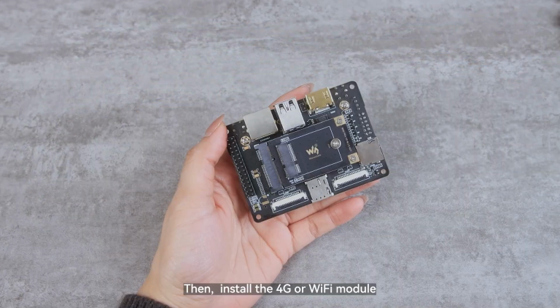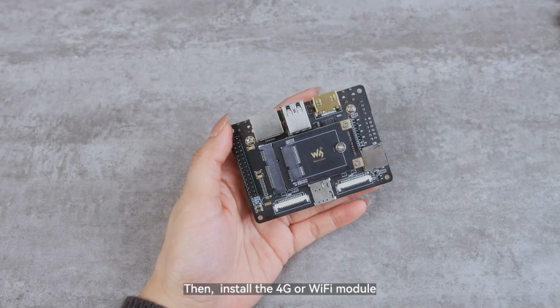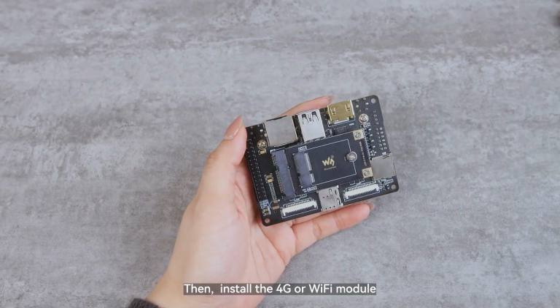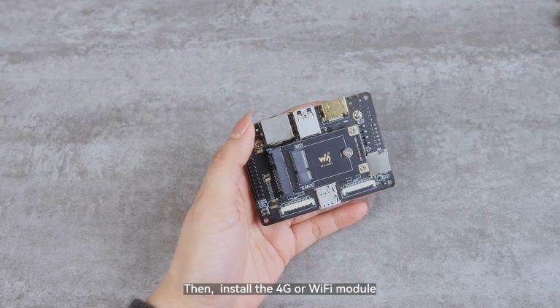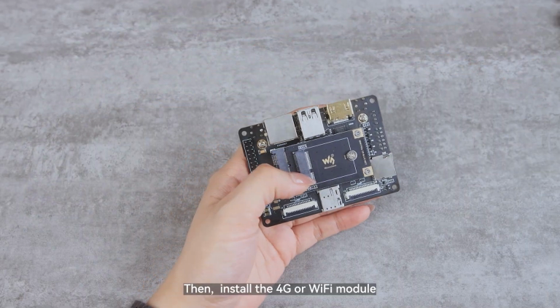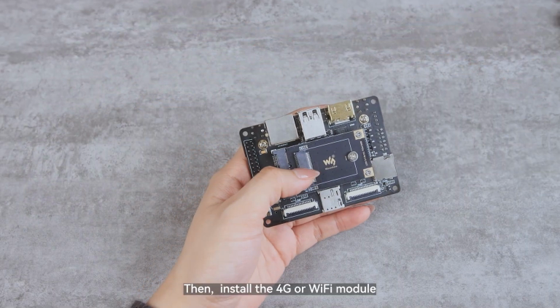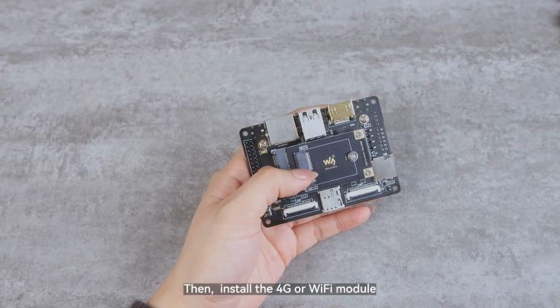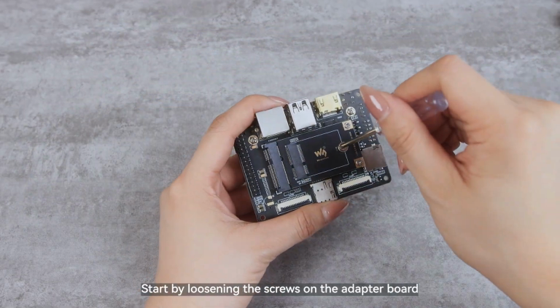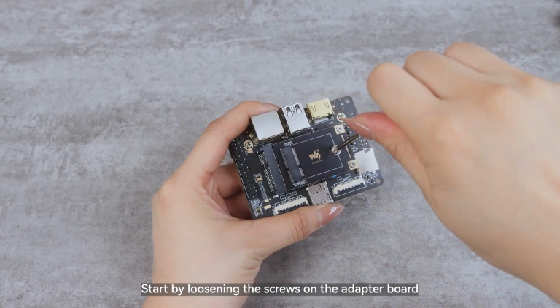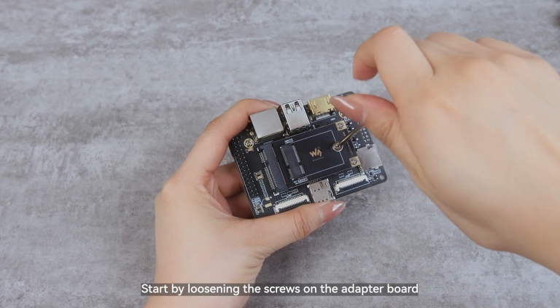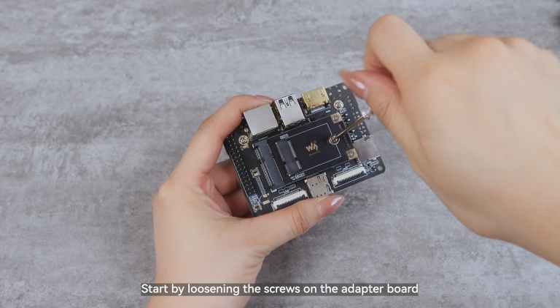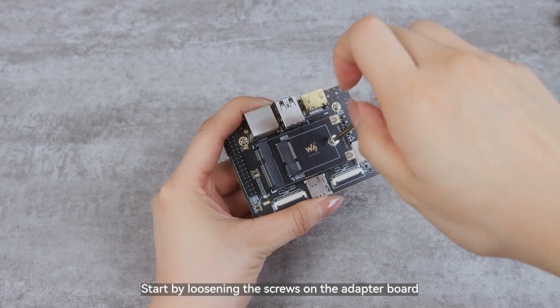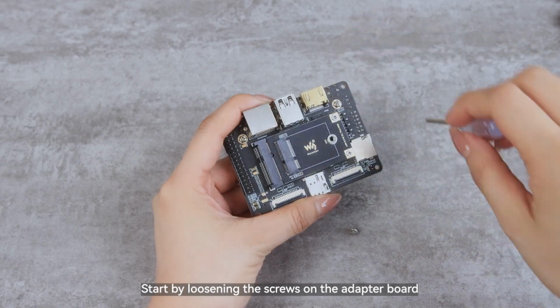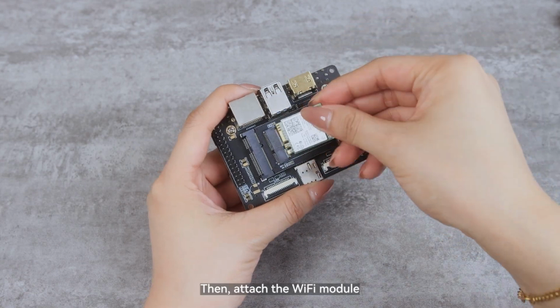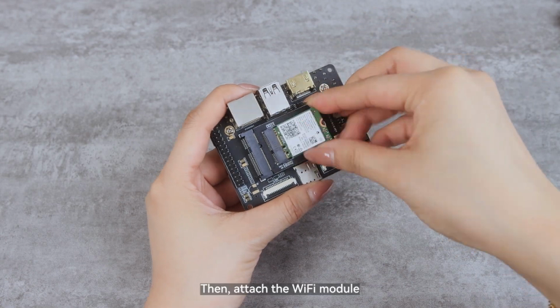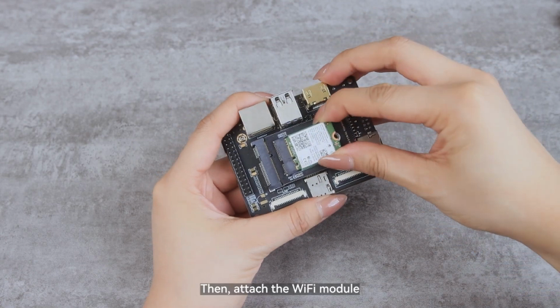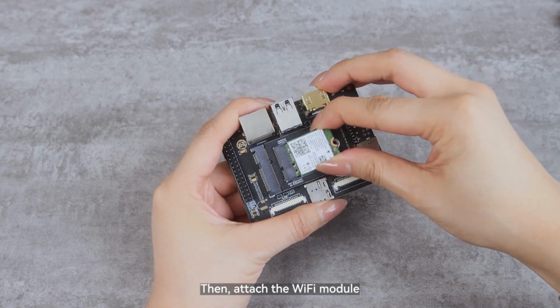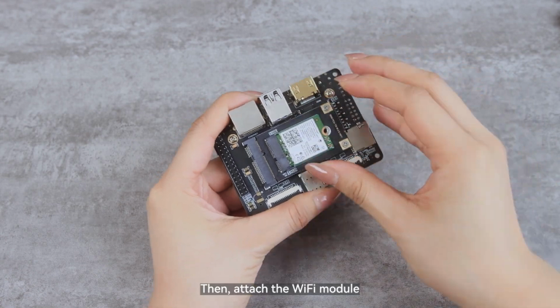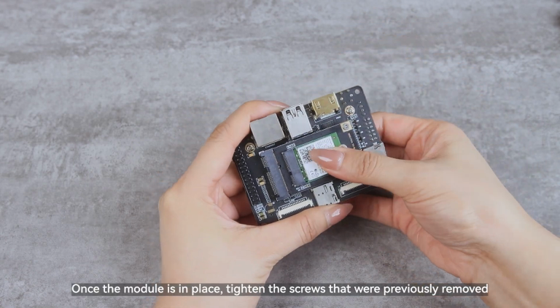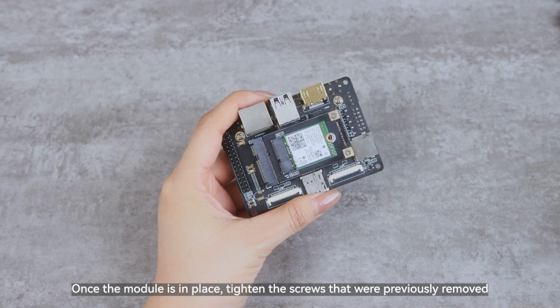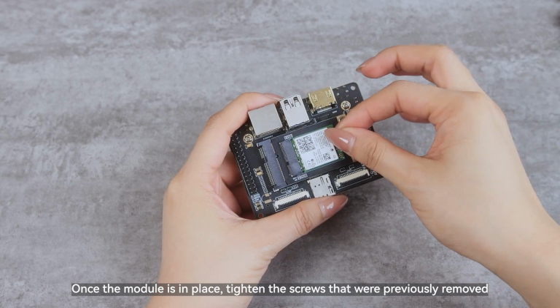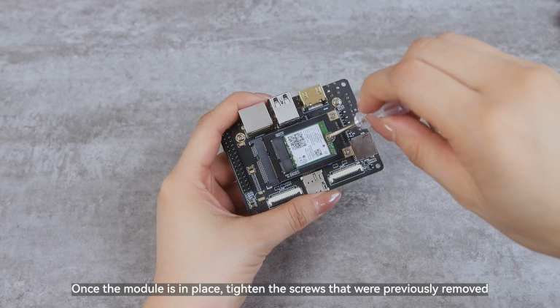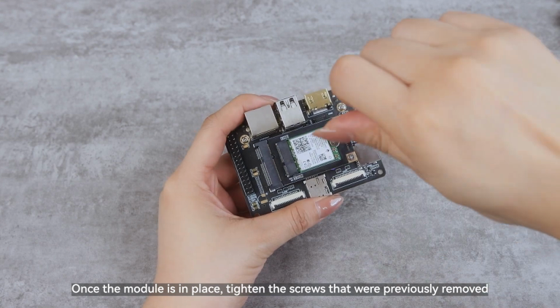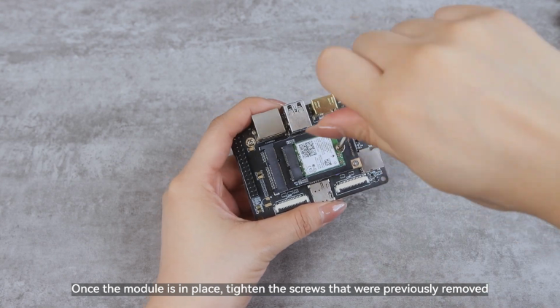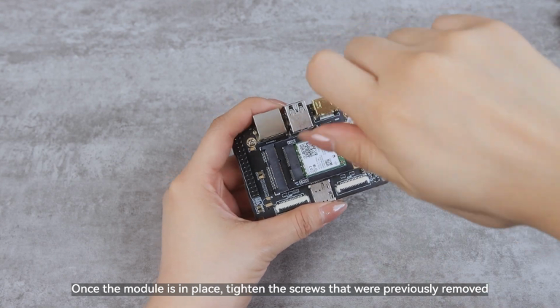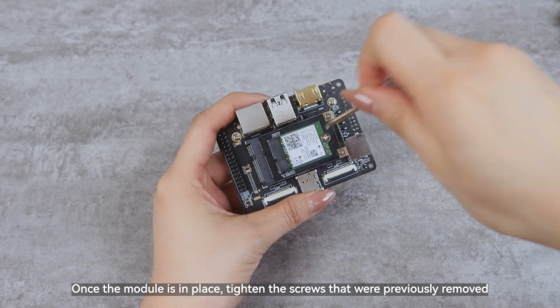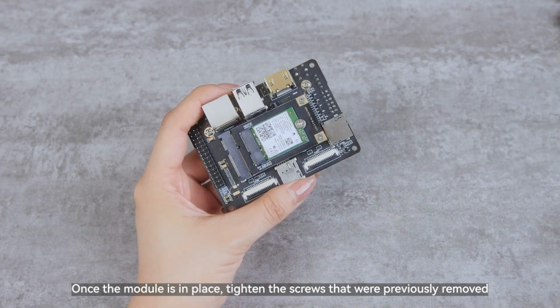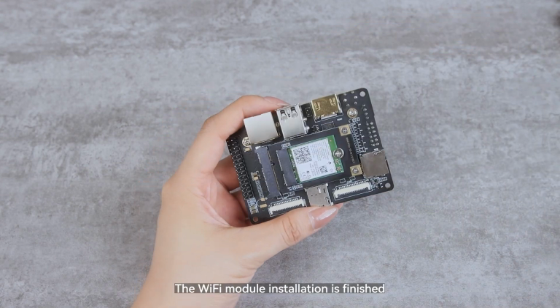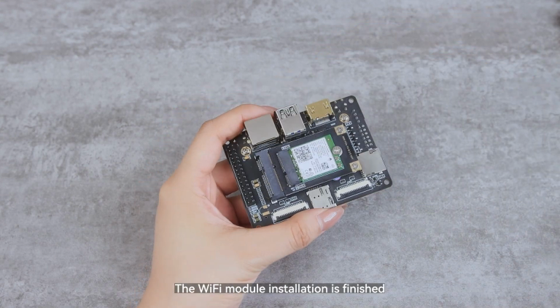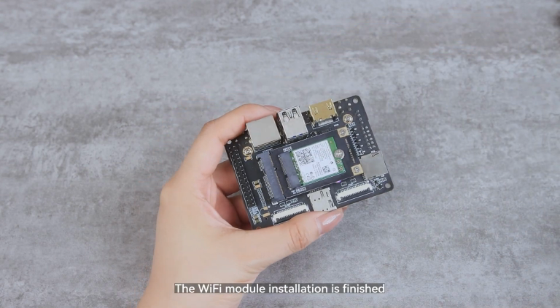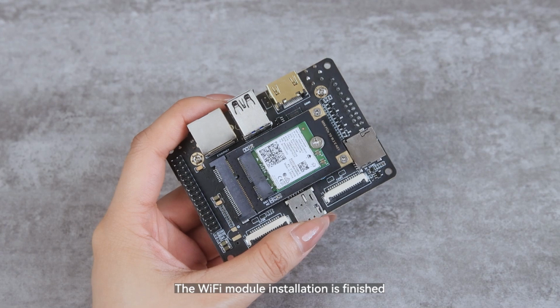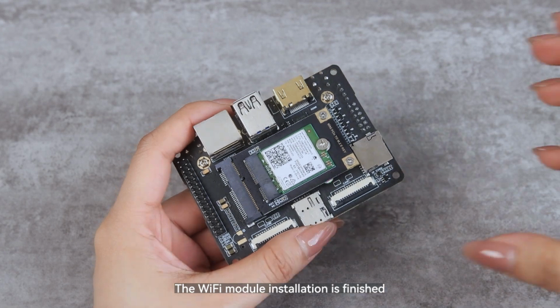Then install the 4G or Wi-Fi module. Start by loosening the screws on the adapter board, then attach the Wi-Fi module. Once the module is in place, tighten the screws that were previously removed. The Wi-Fi module installation is finished.